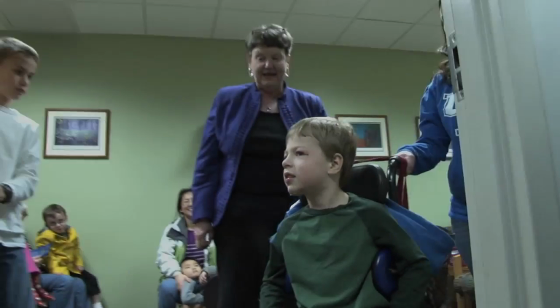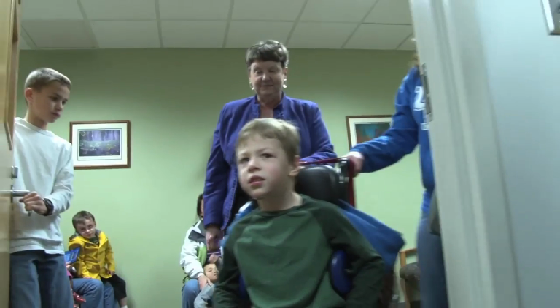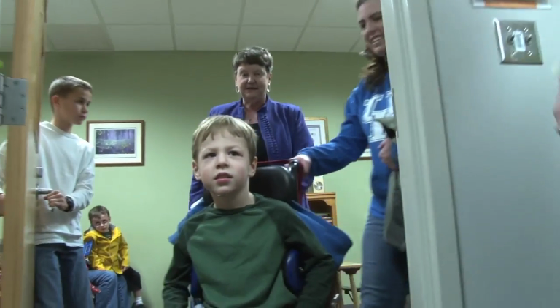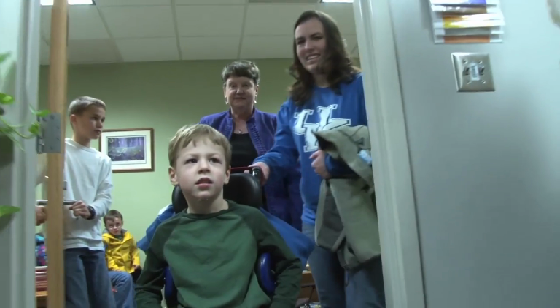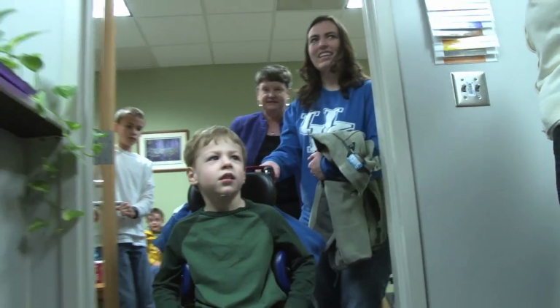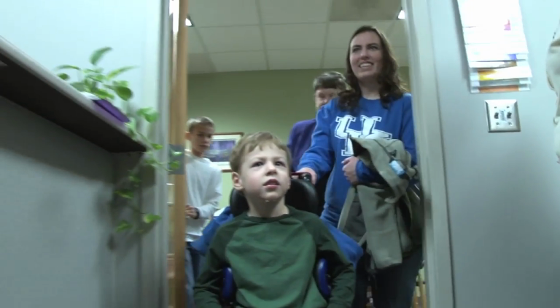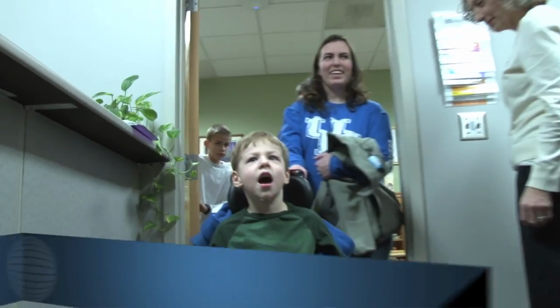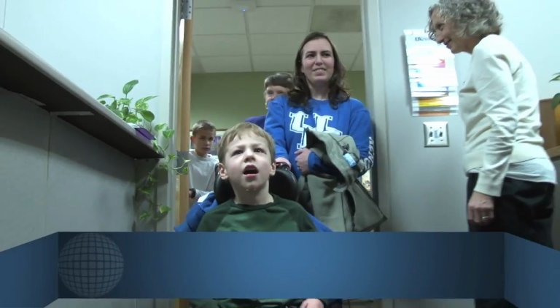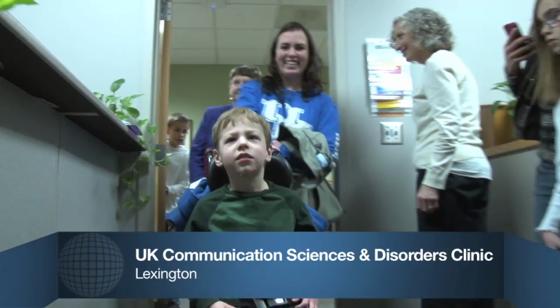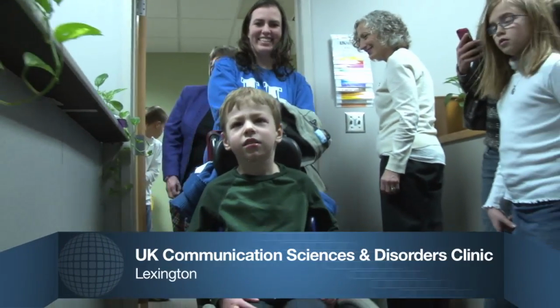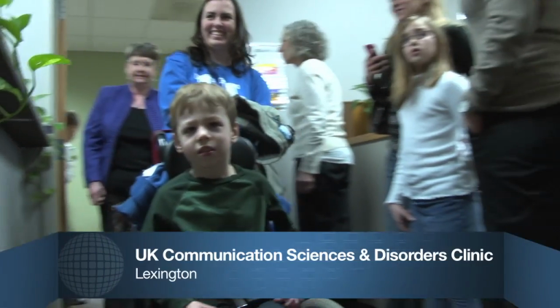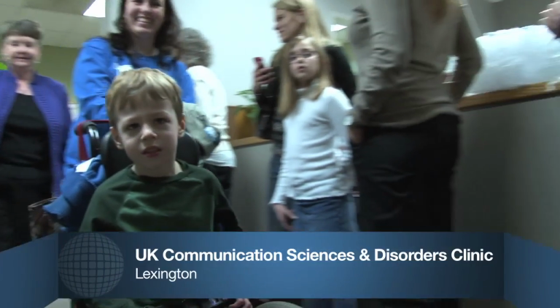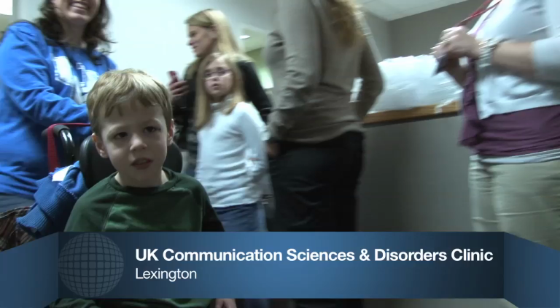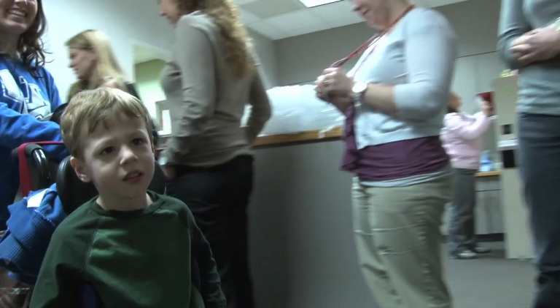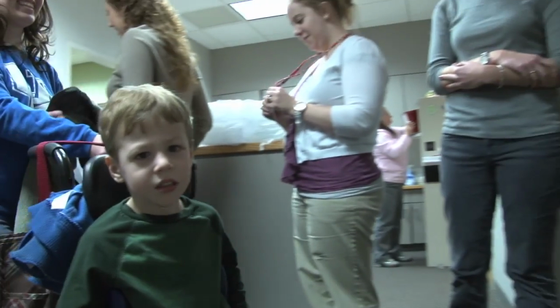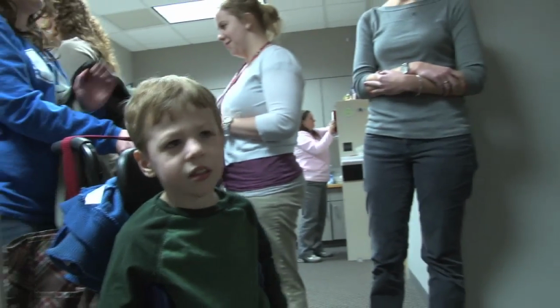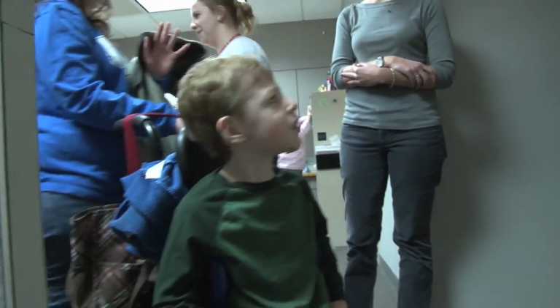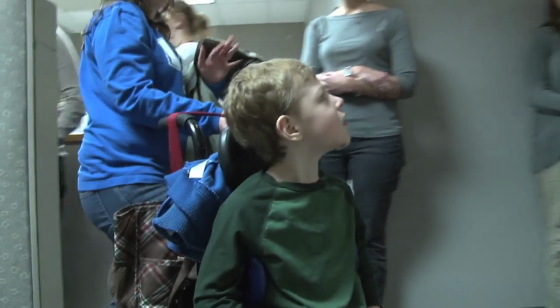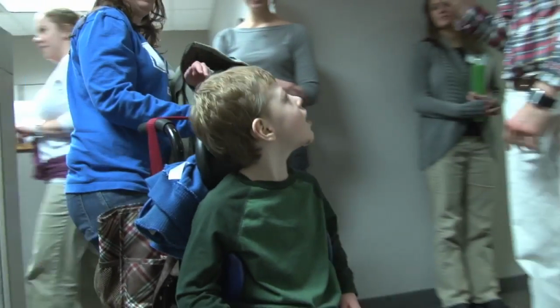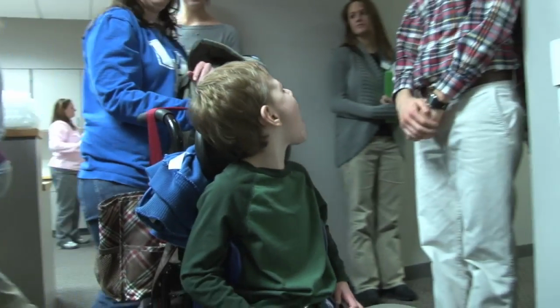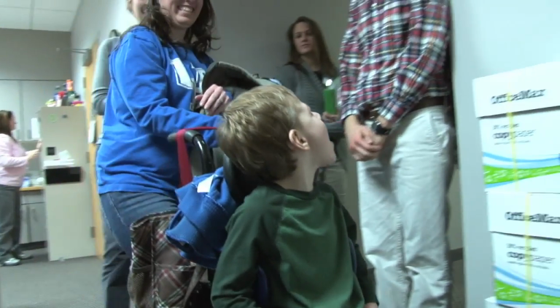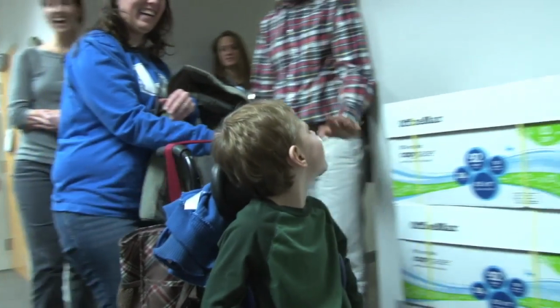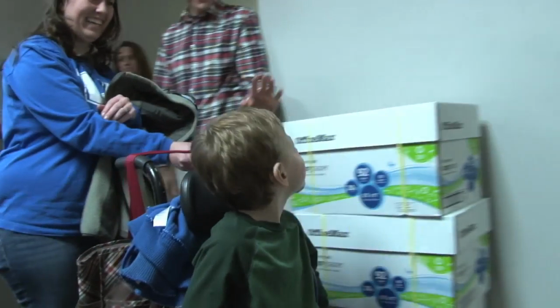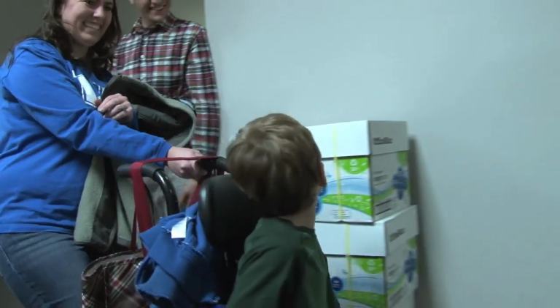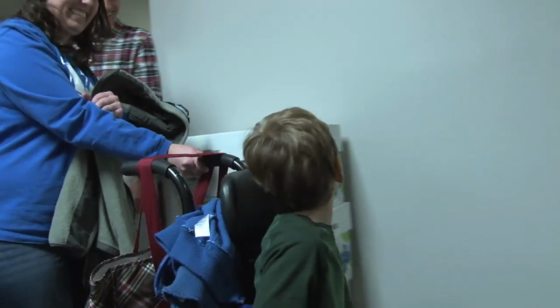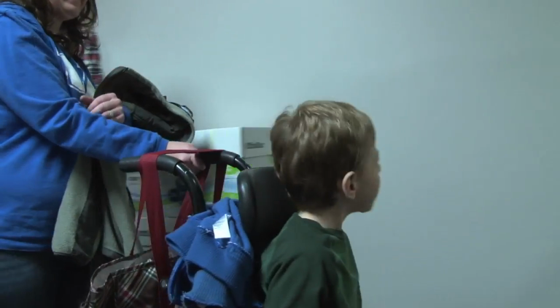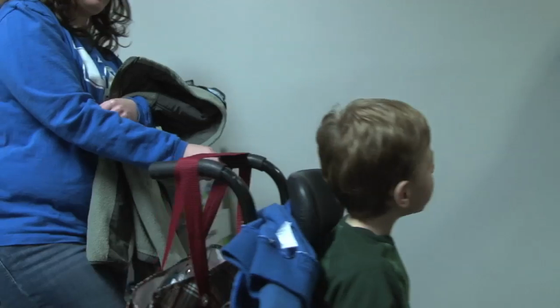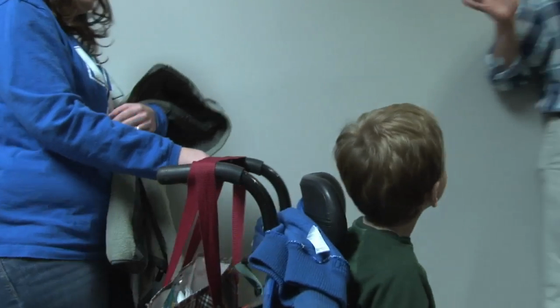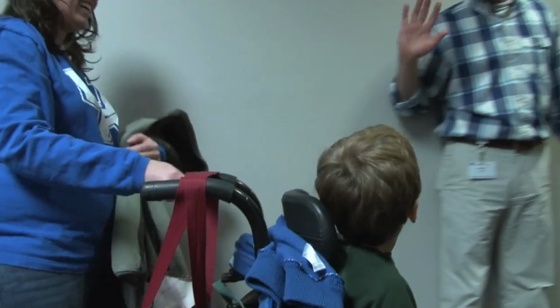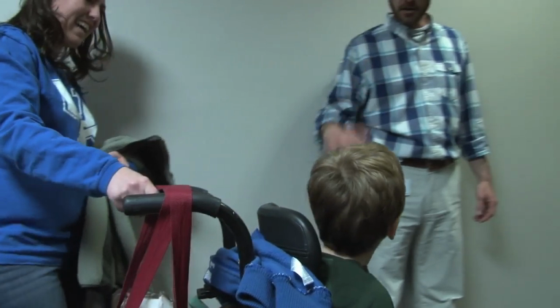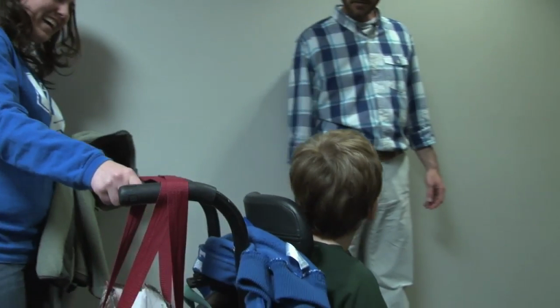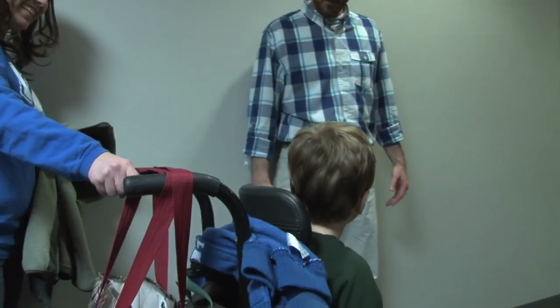When 5-year-old Hunter Harrison comes to the UK Communication Sciences and Disorders Clinic, he makes a point to greet everyone. But his mother says before starting speech therapy here, he wasn't so outgoing.